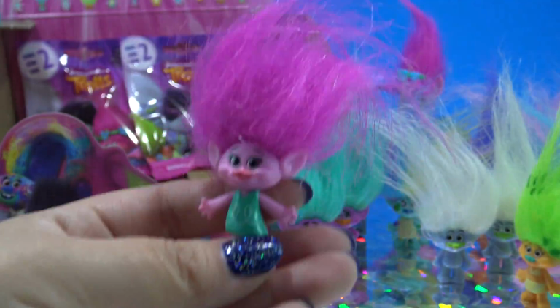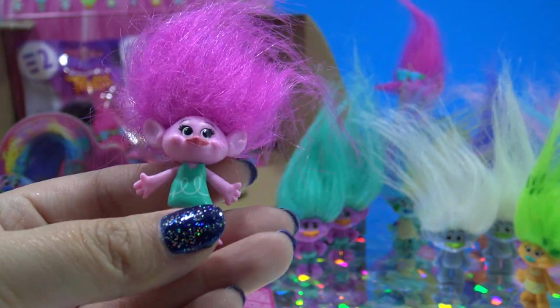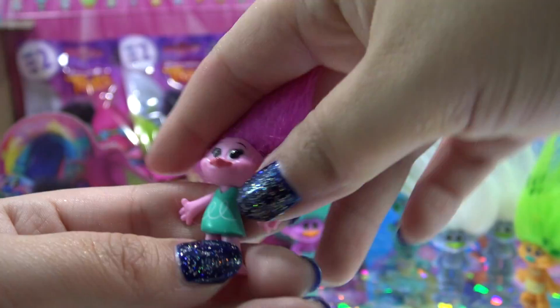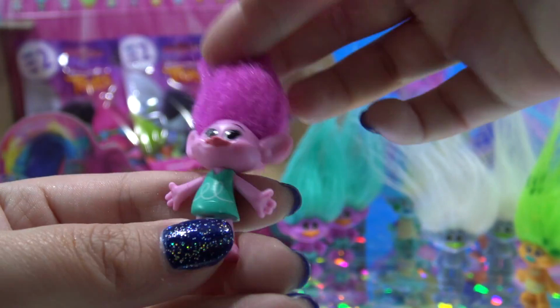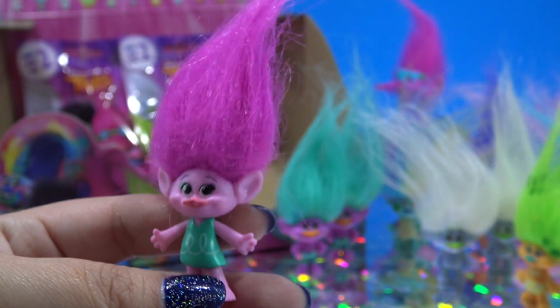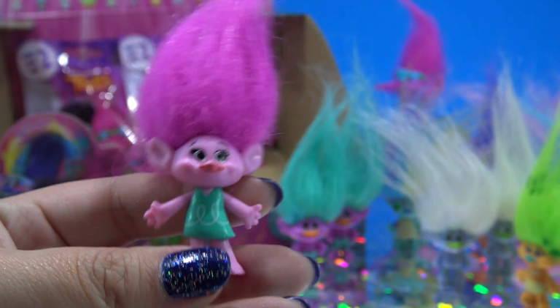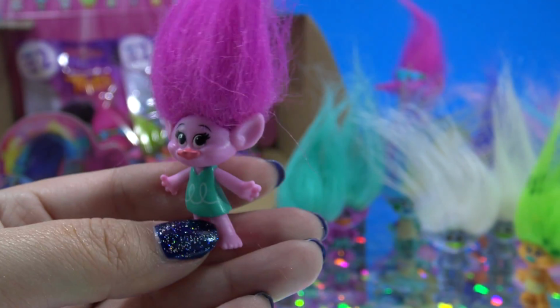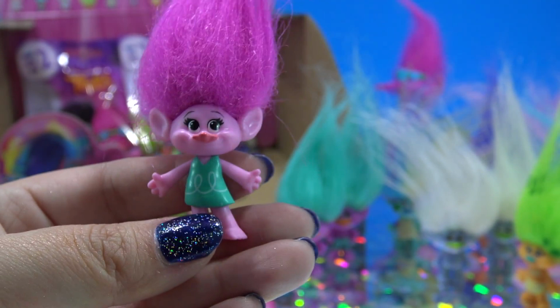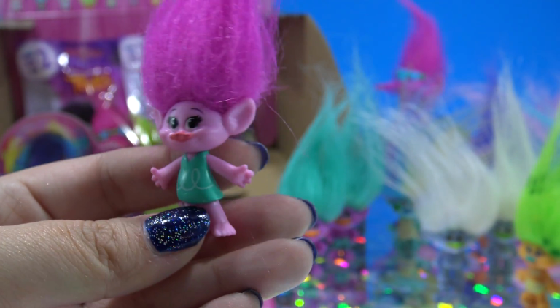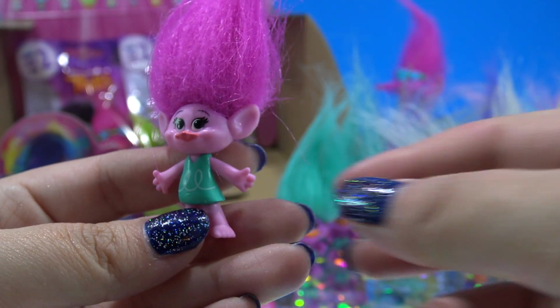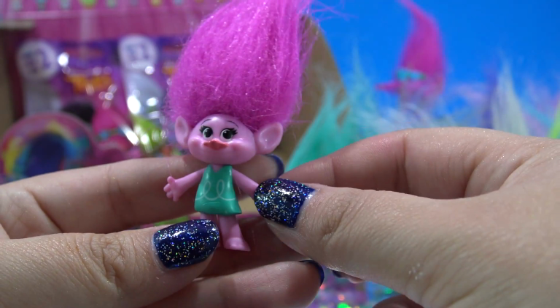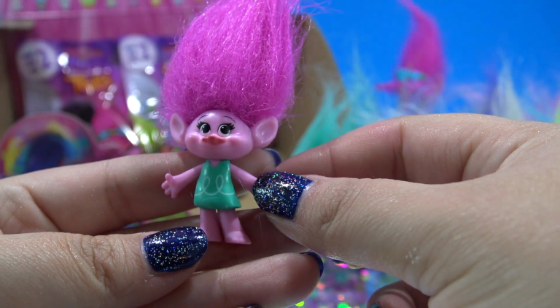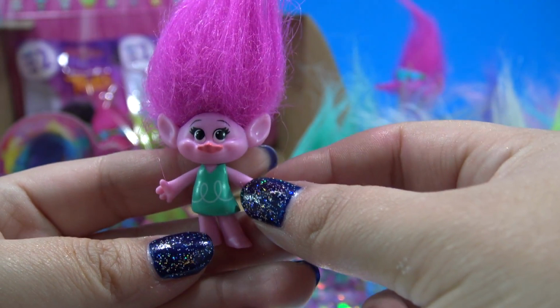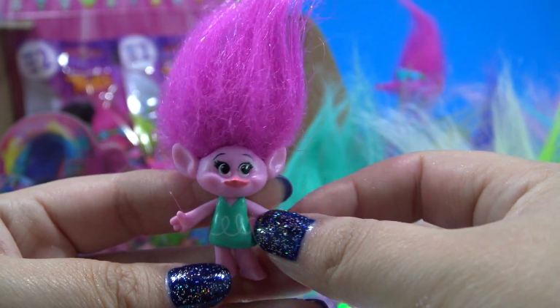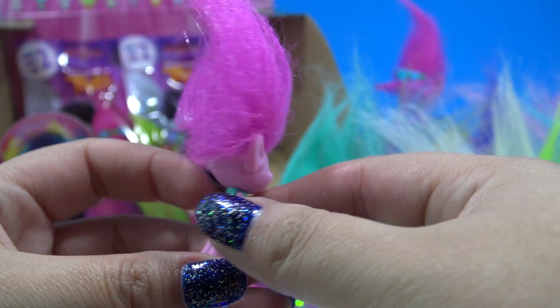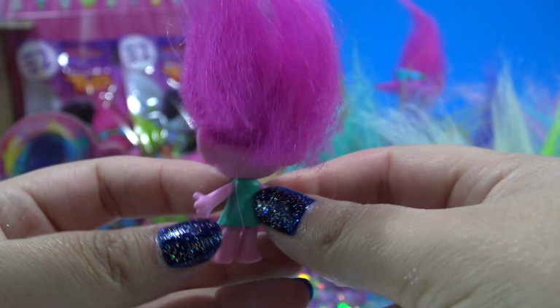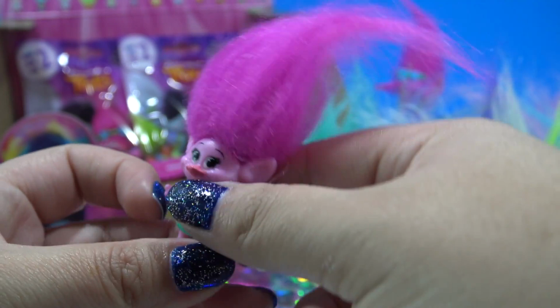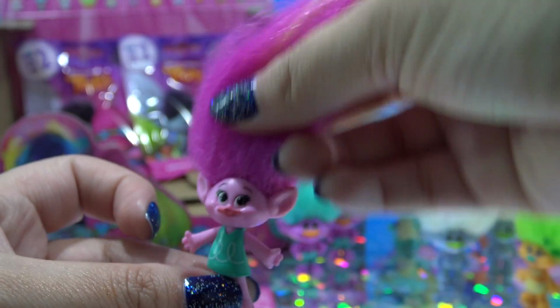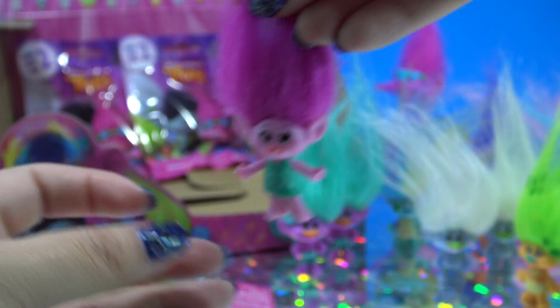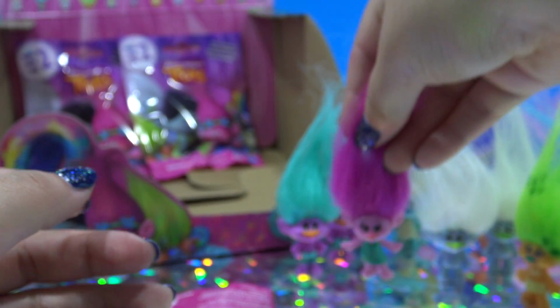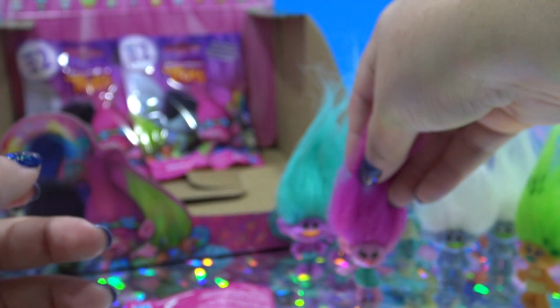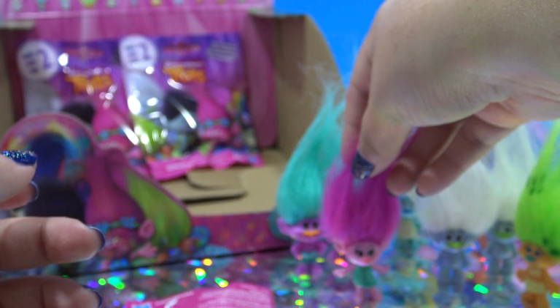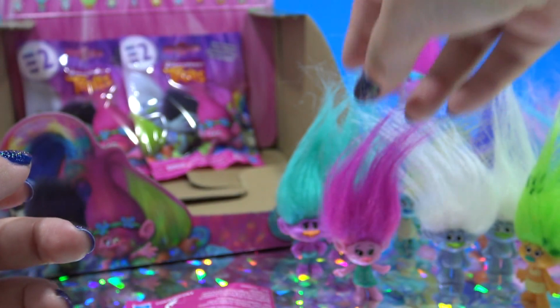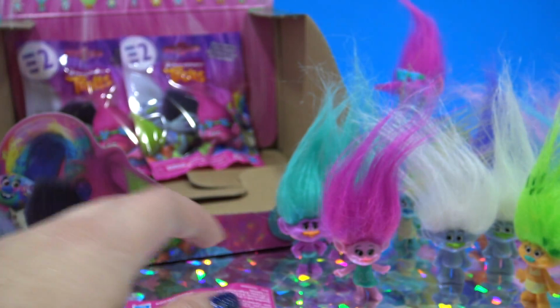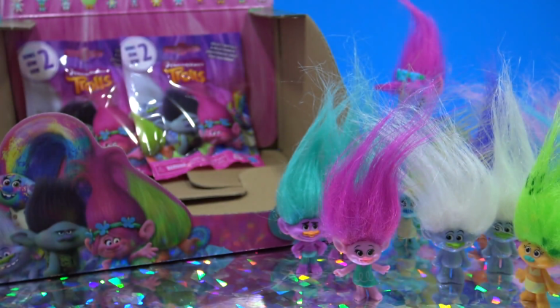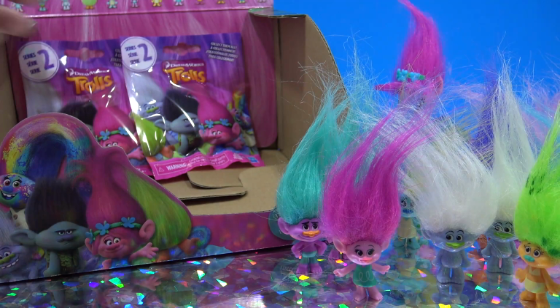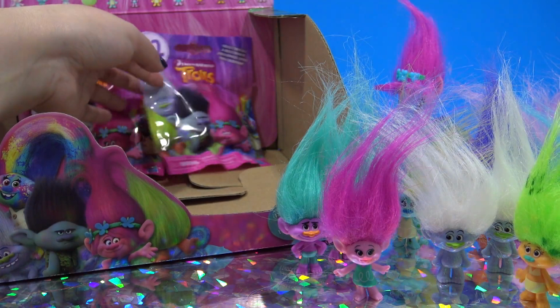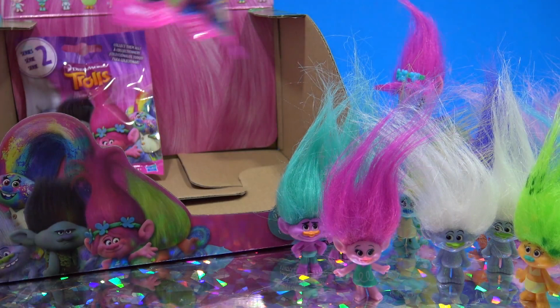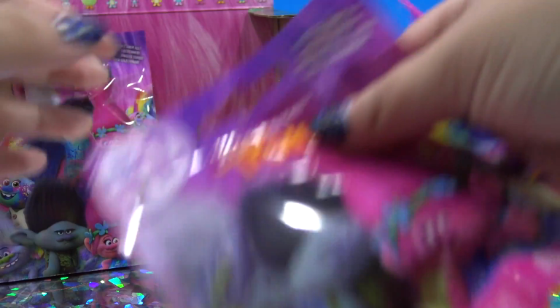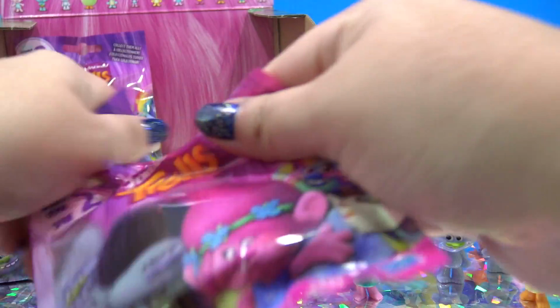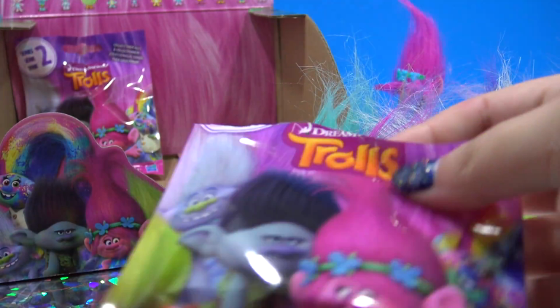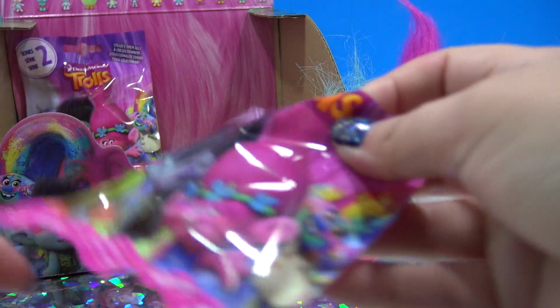This is Poppy — she is the main character played by Anna Kendrick. She's the super happy, nice, loving leader of the Trolls. And let's see who's in the next bag.